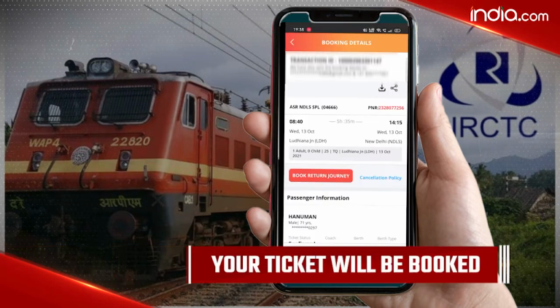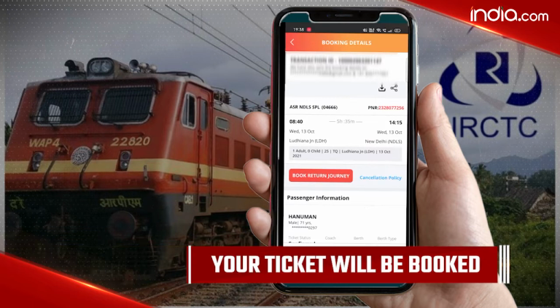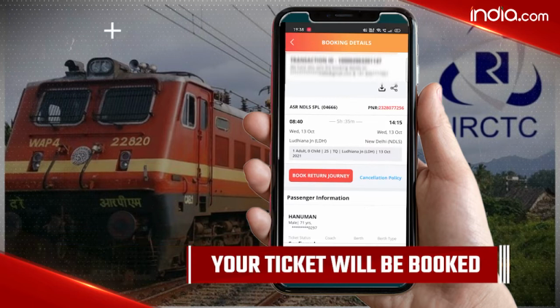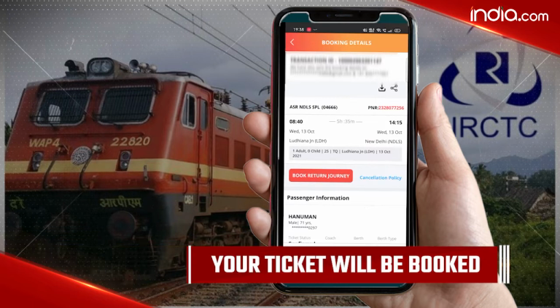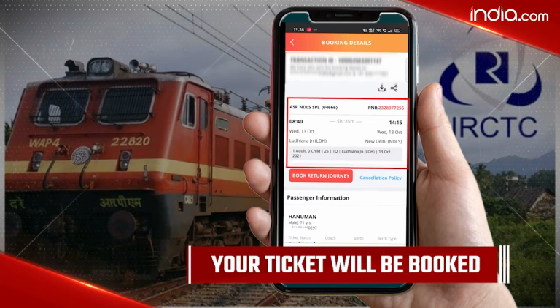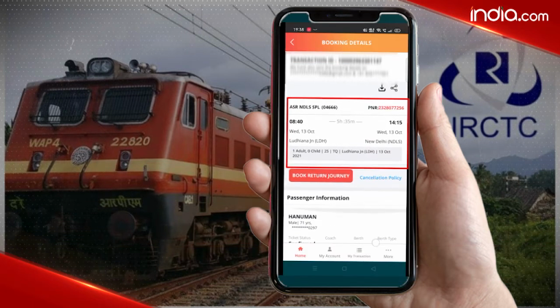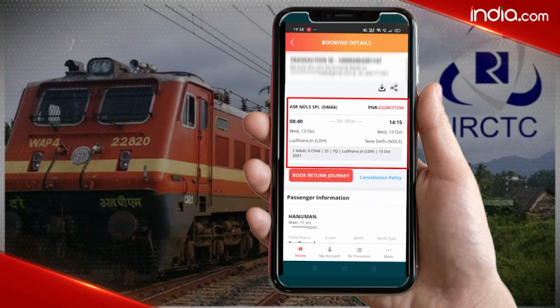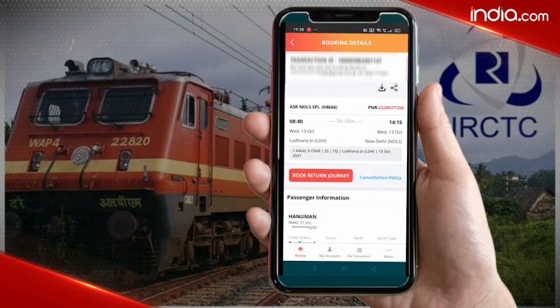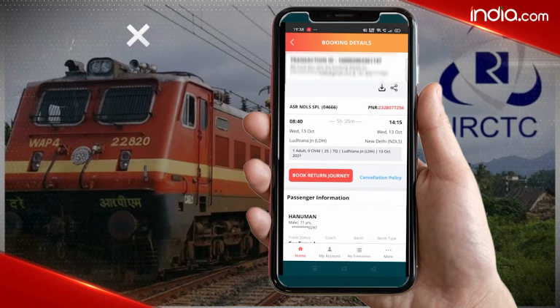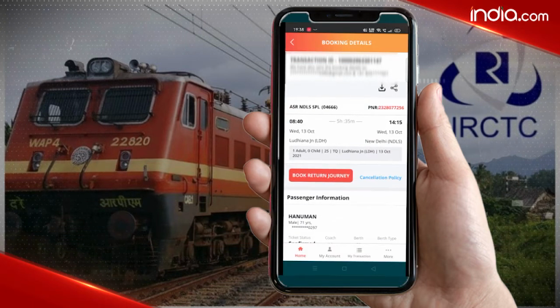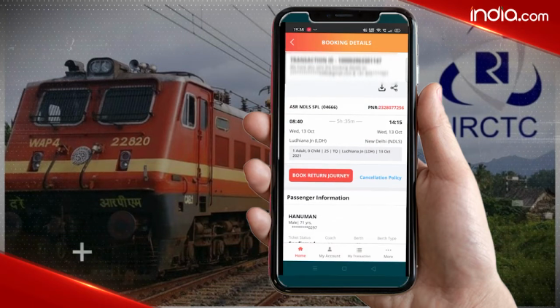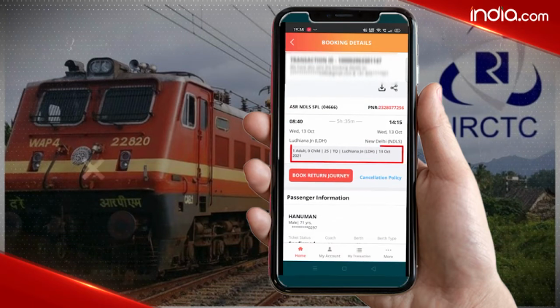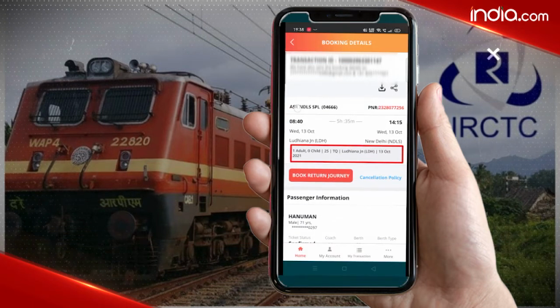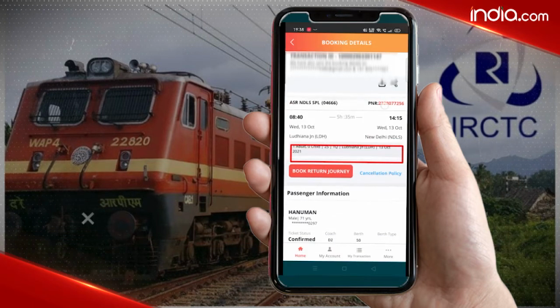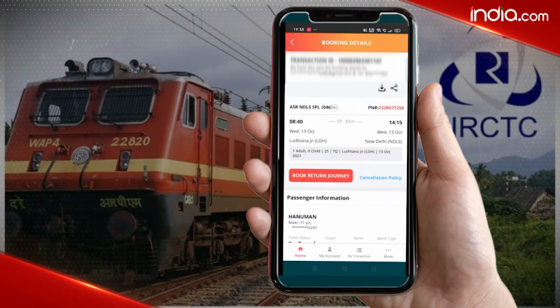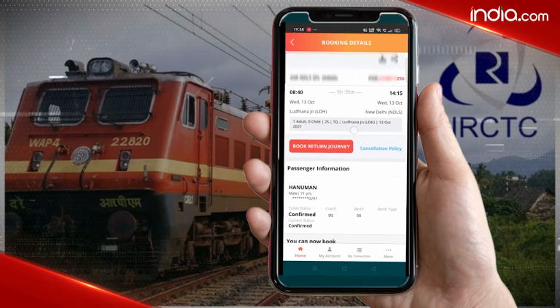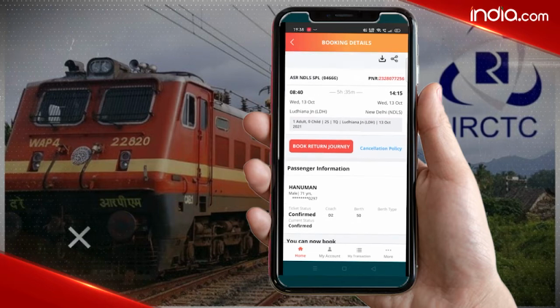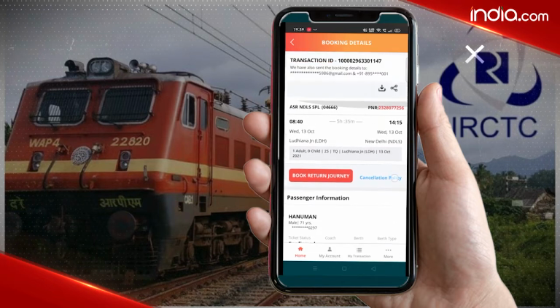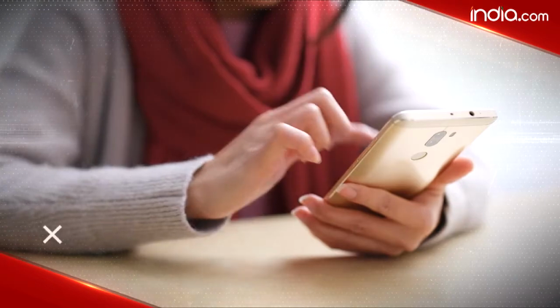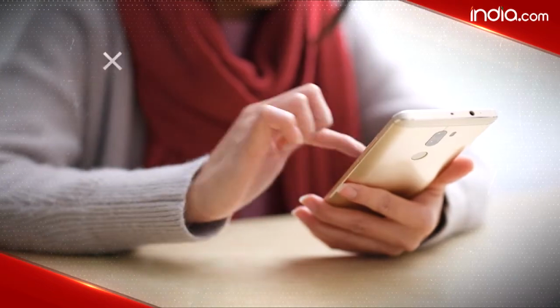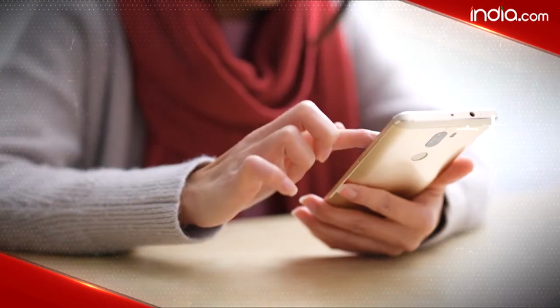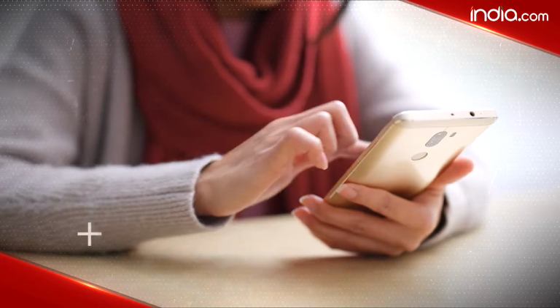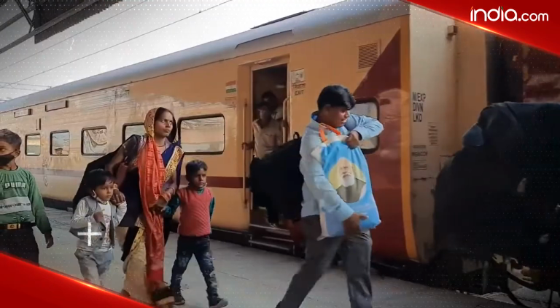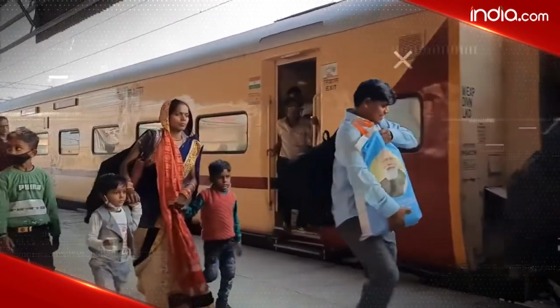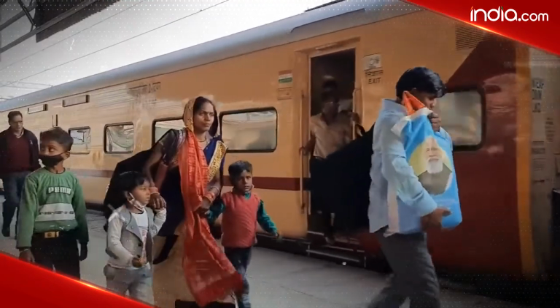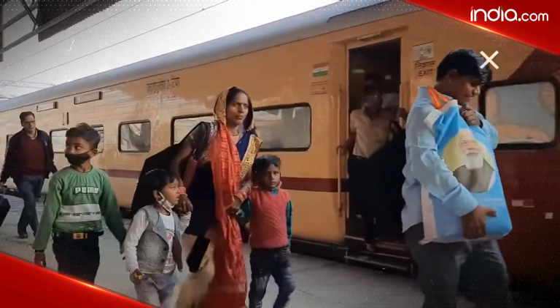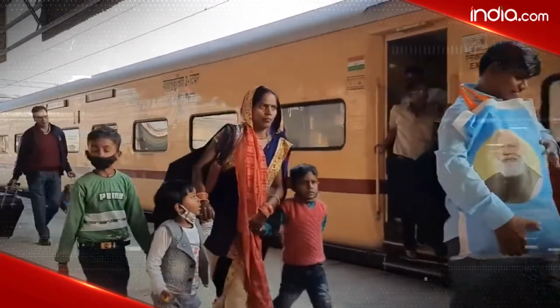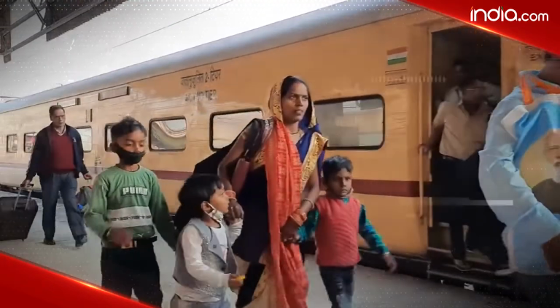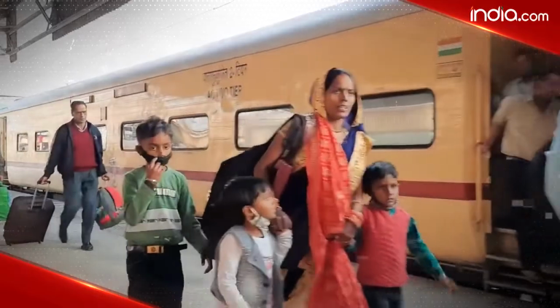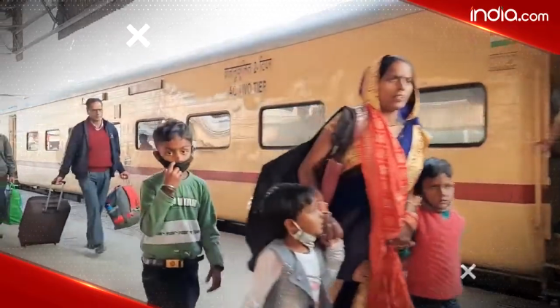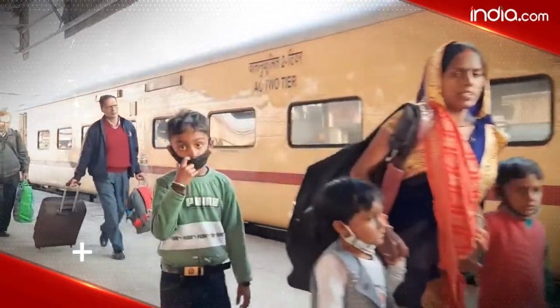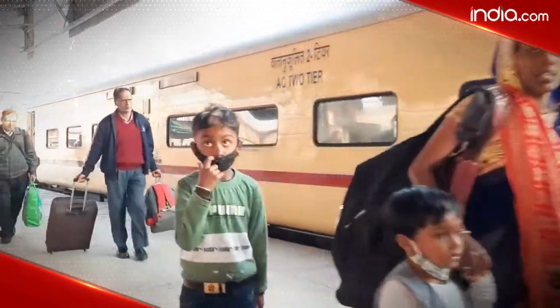So if you are planning to get a Tatkal ticket to go back to your hometown this festive season, then these steps will definitely help you. We hope this video was helpful for you. For more such content, do like and subscribe to our channel, indio.com.